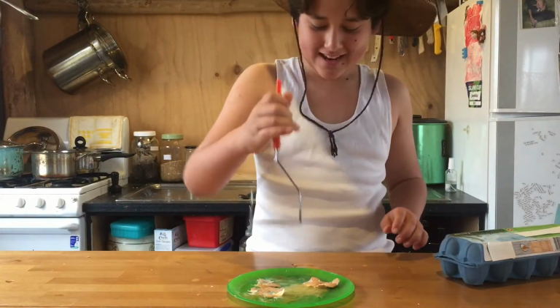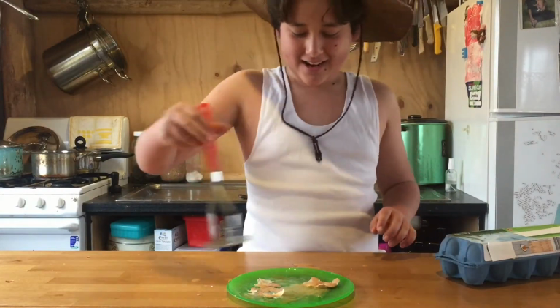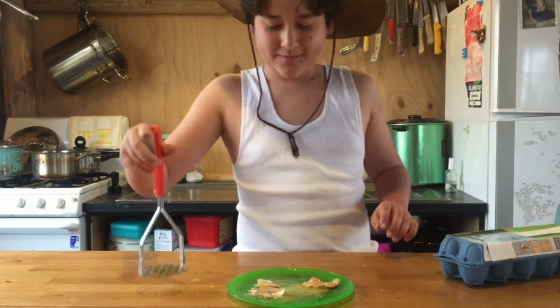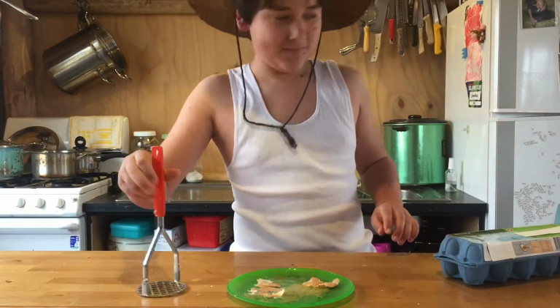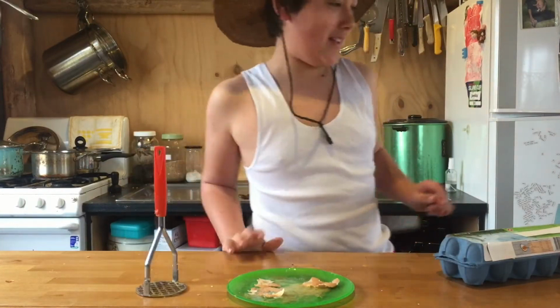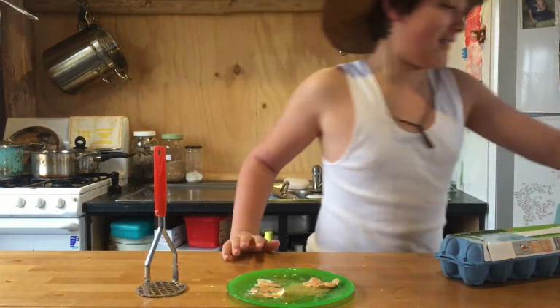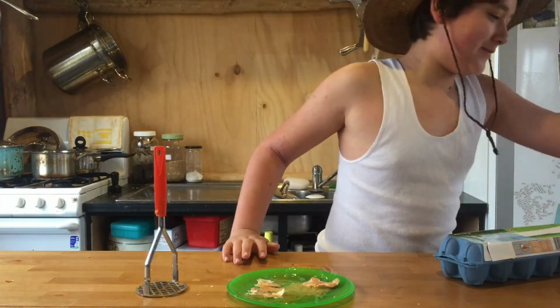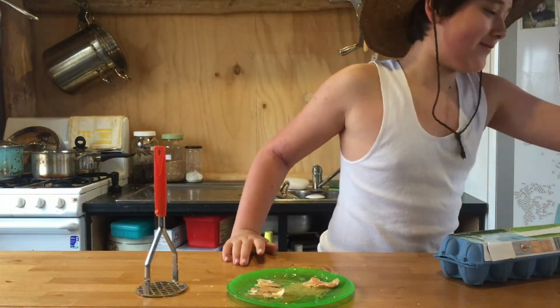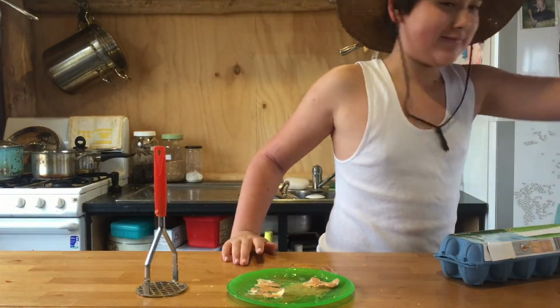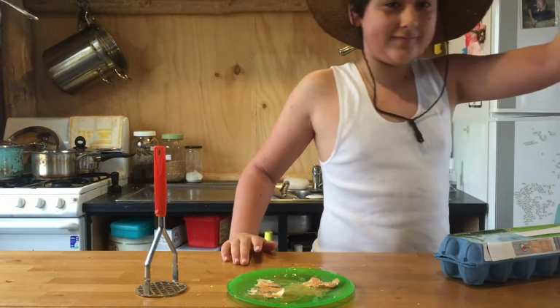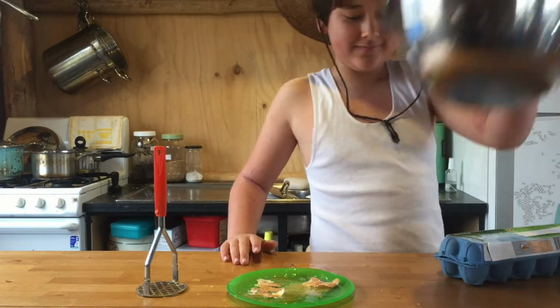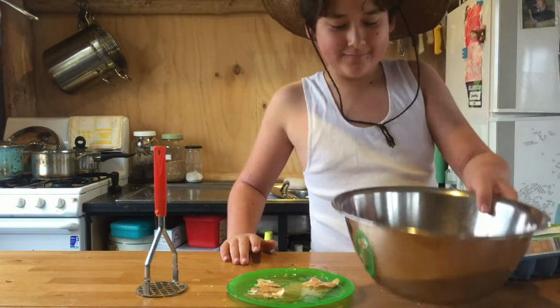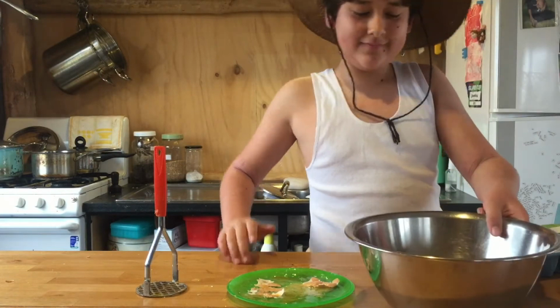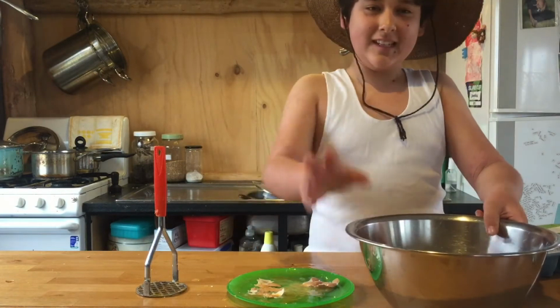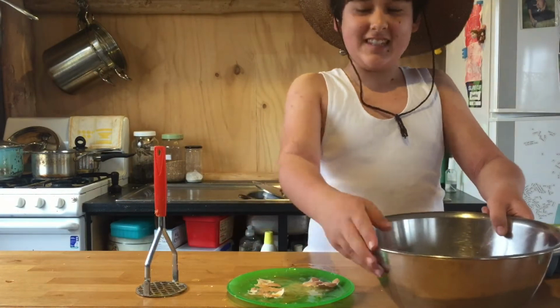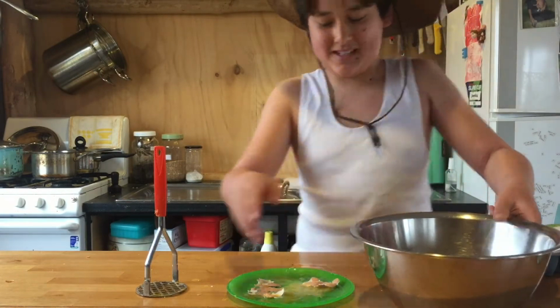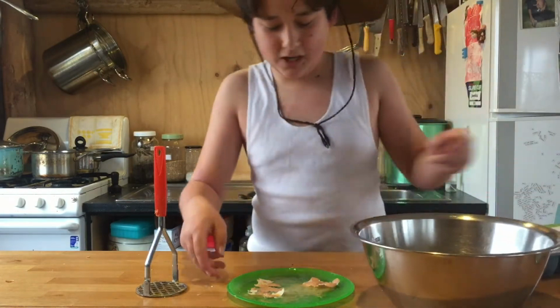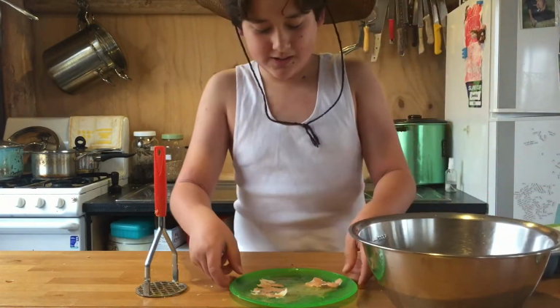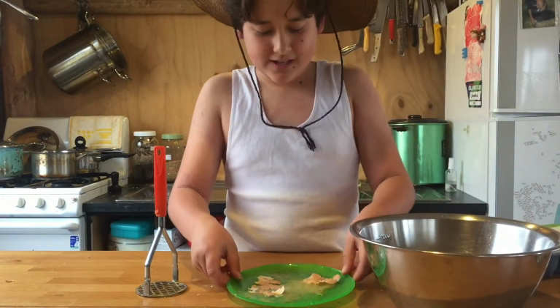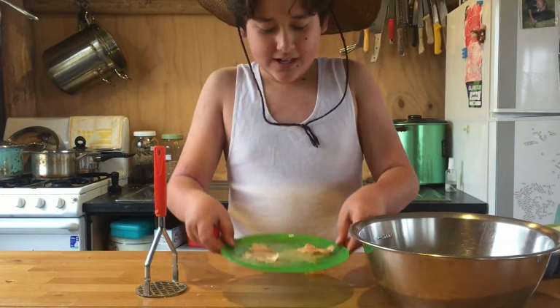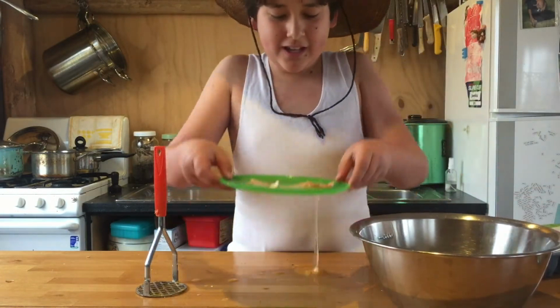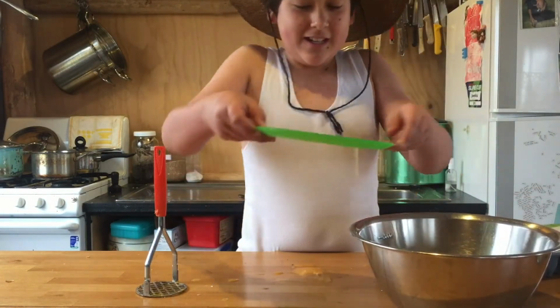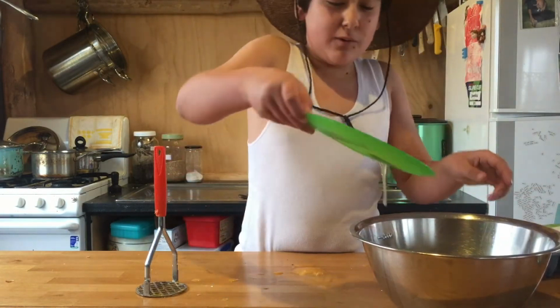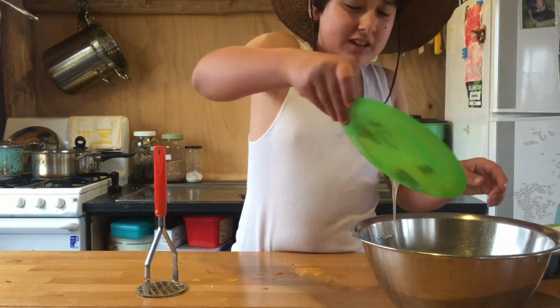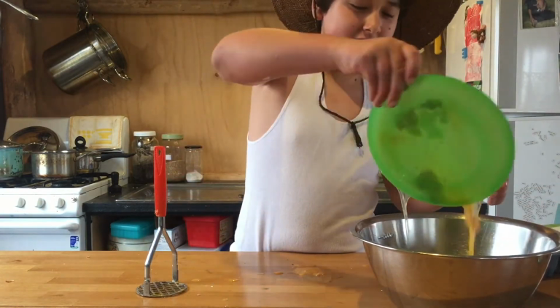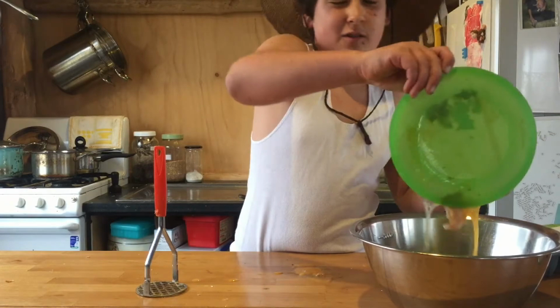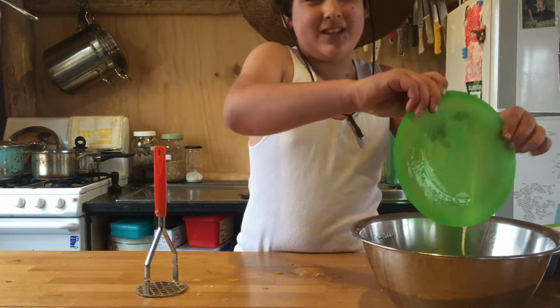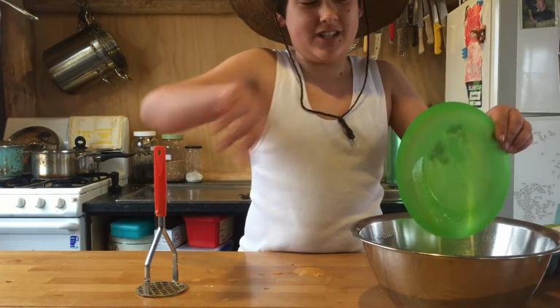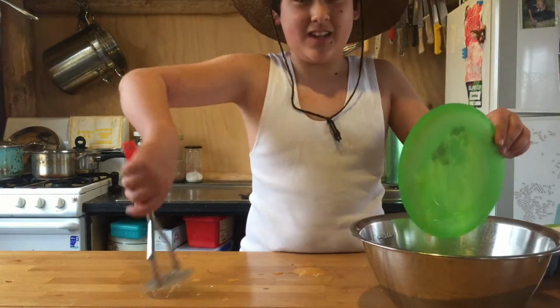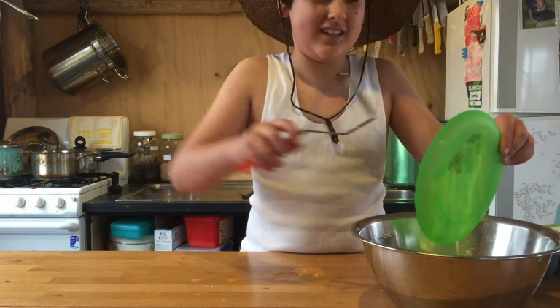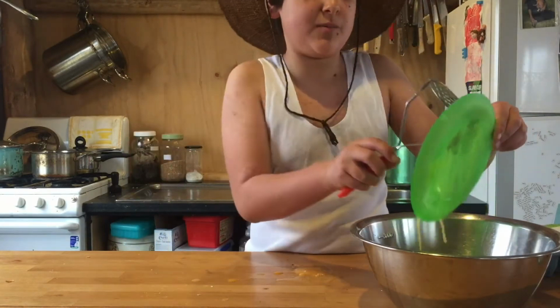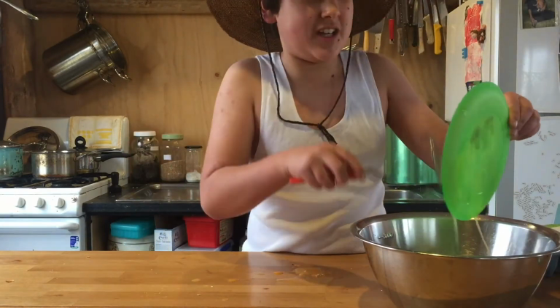All right, here's the mixing bowl. Gotta pour it in there. Don't worry about the eggshells — extra protein.